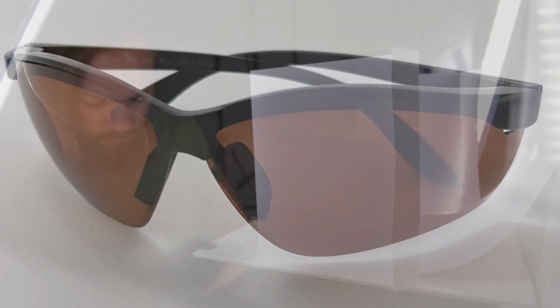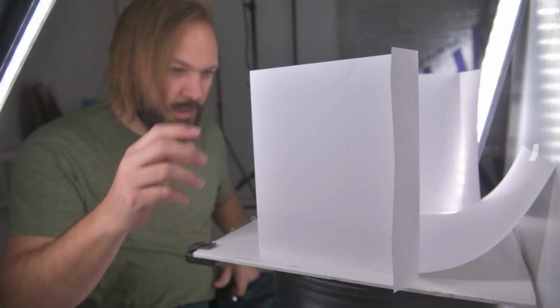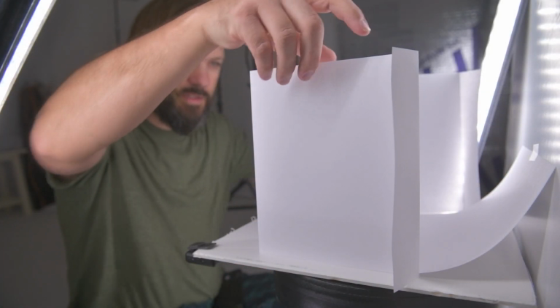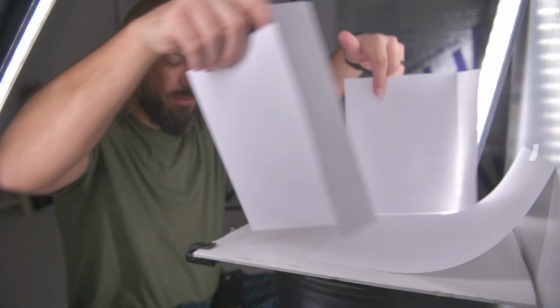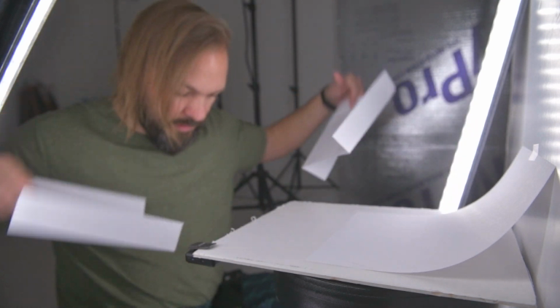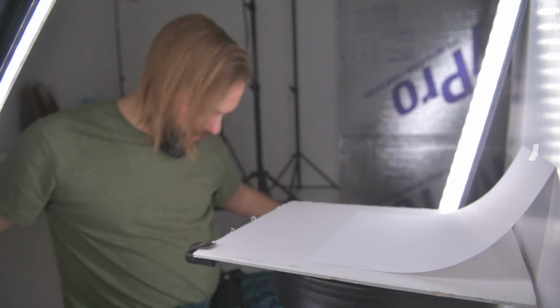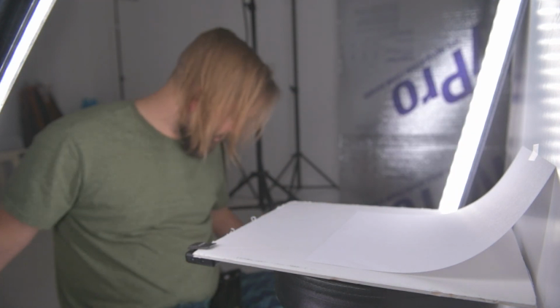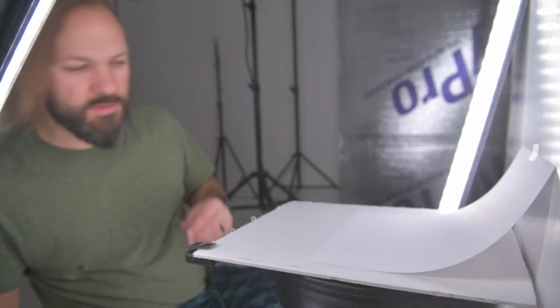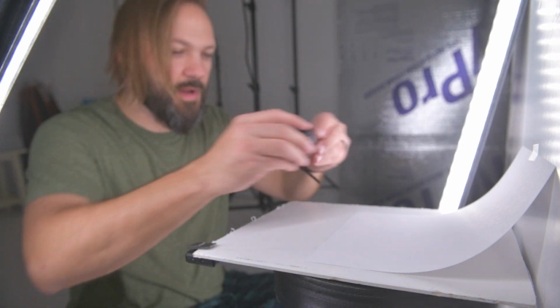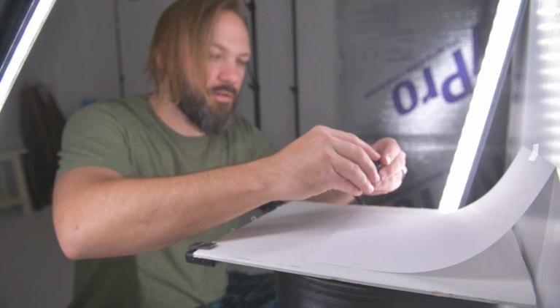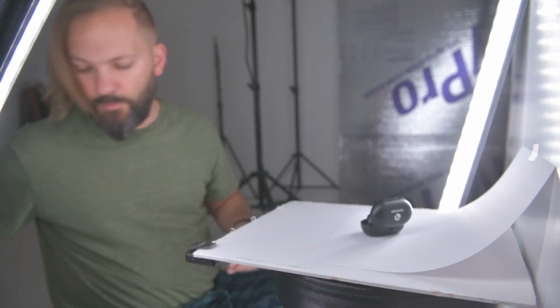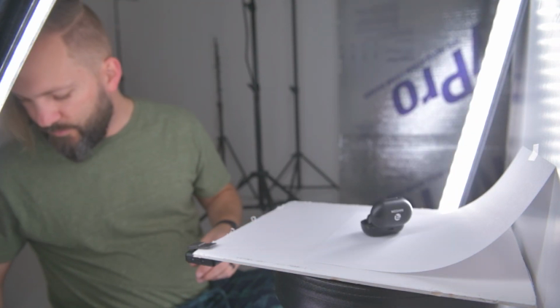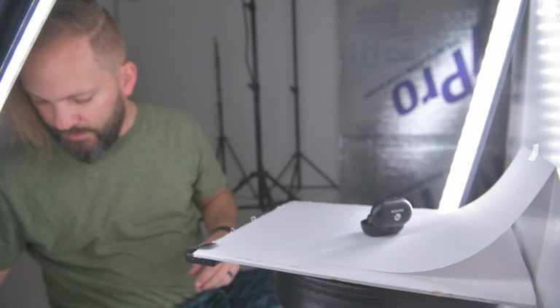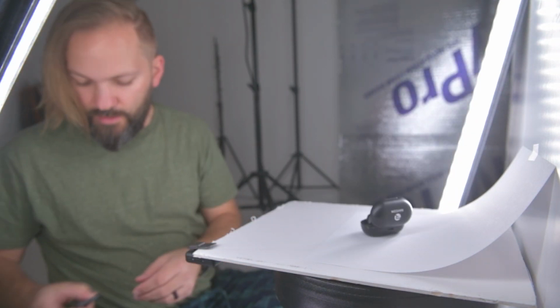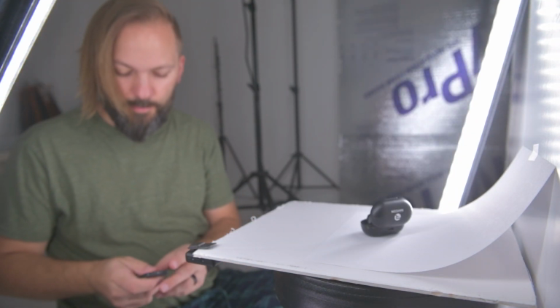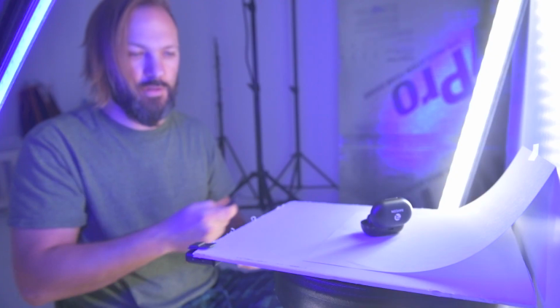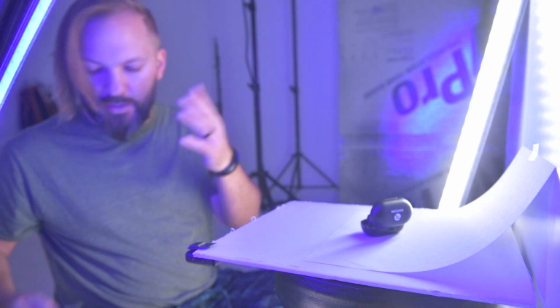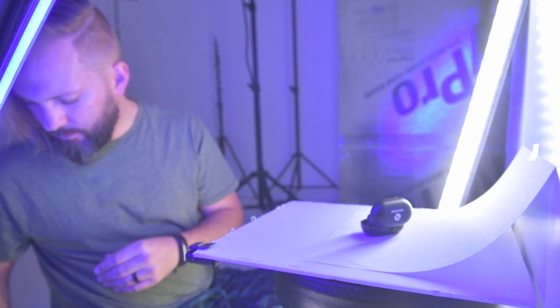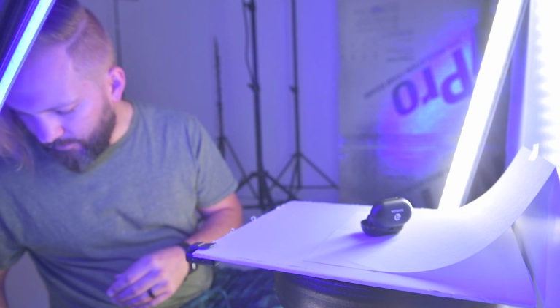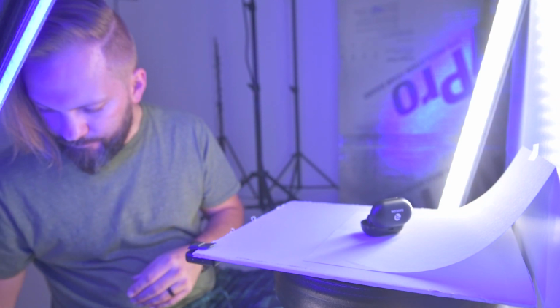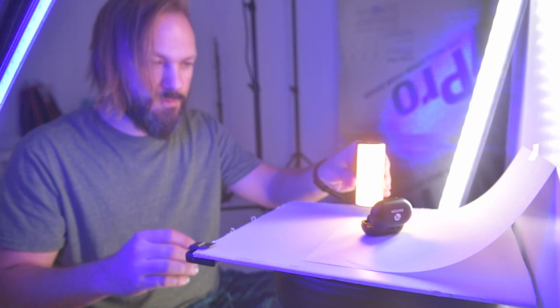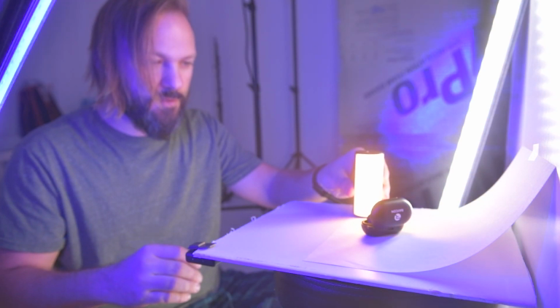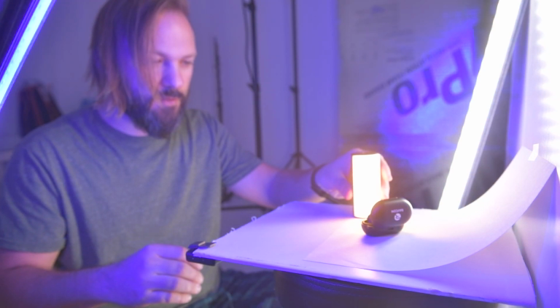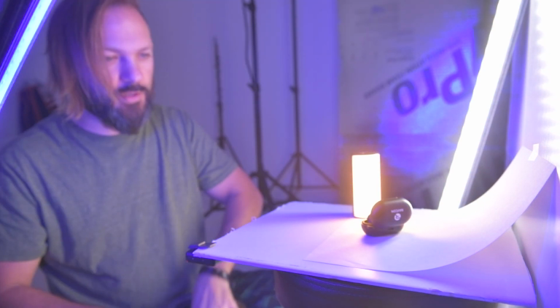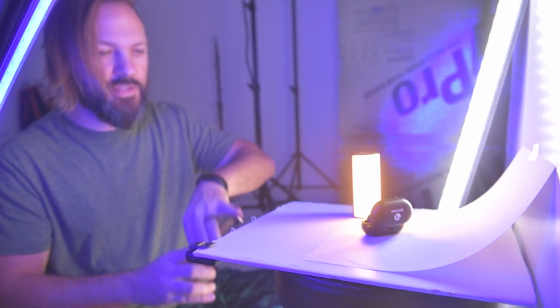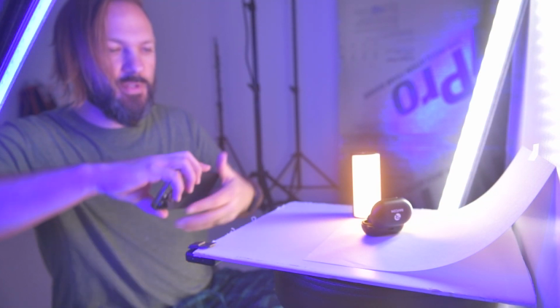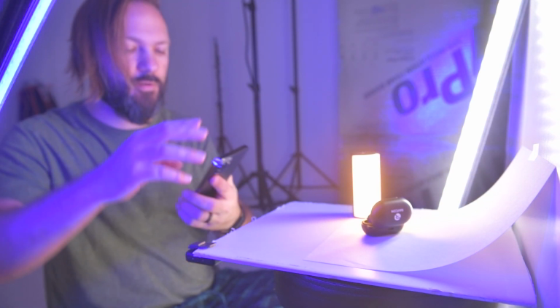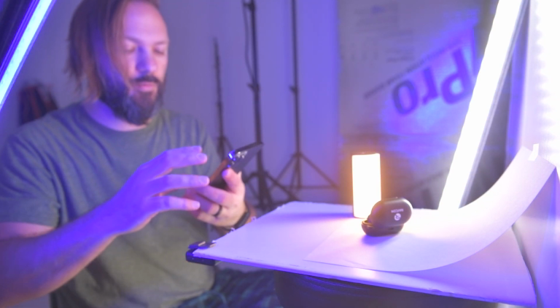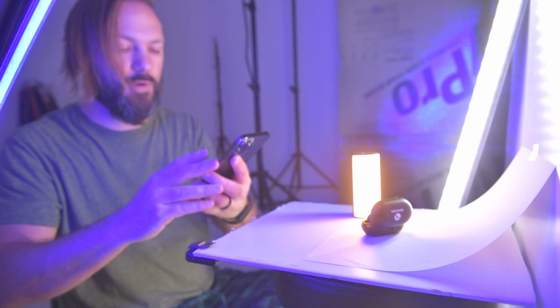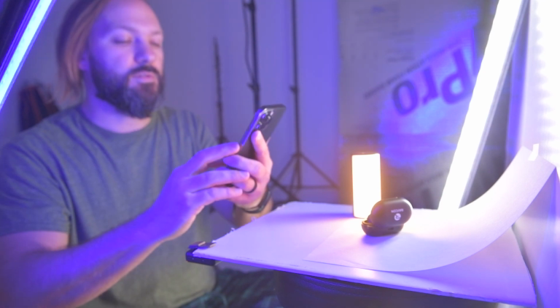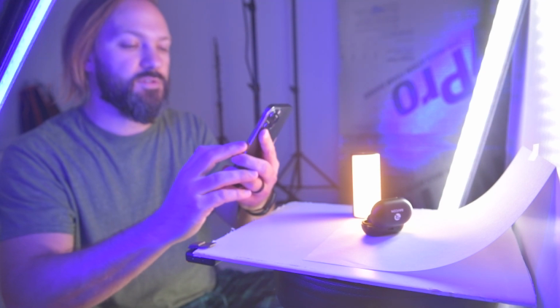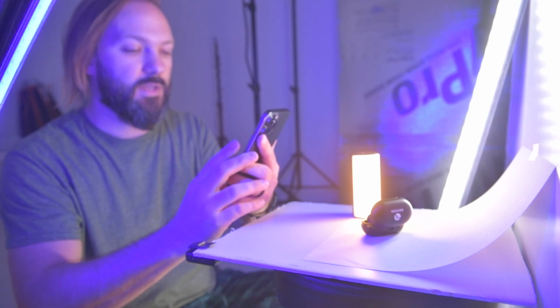One last thing — we're going to look at some Raycons and switch the lighting up. Adding a little bit of color in there, switching to another color. You have that seamless background to work with, so I'm going to zoom in again.